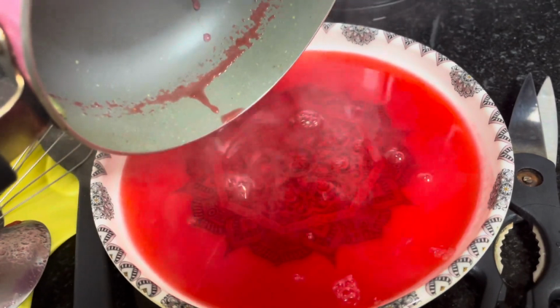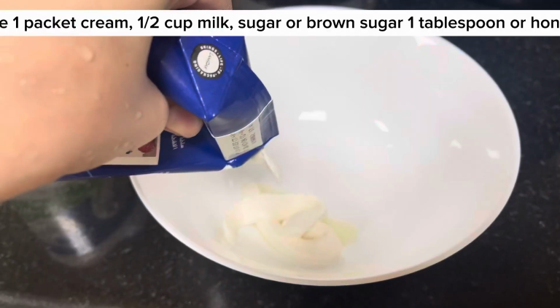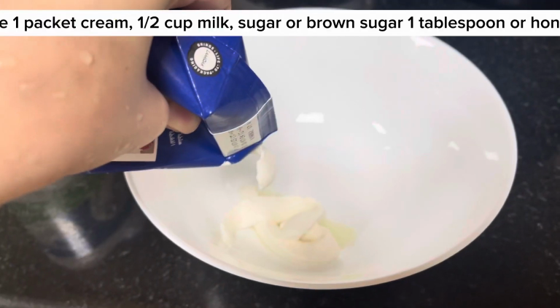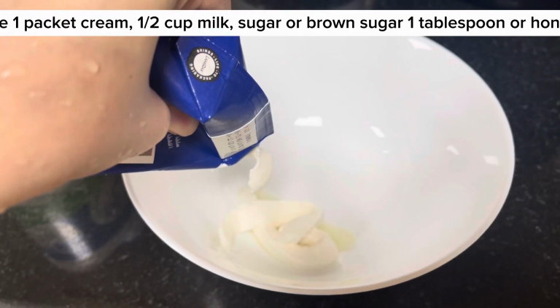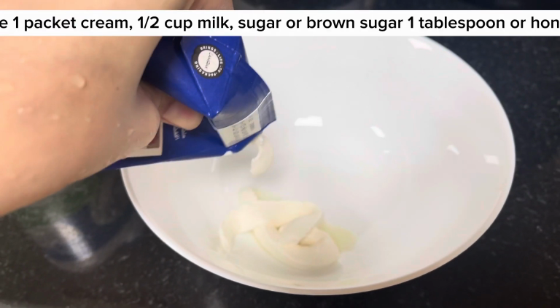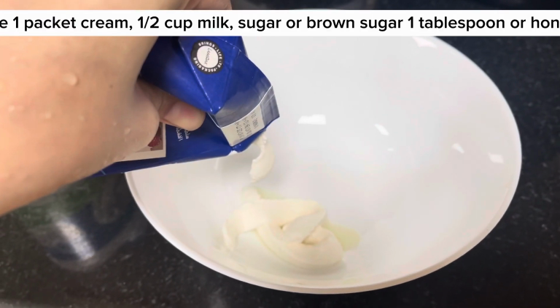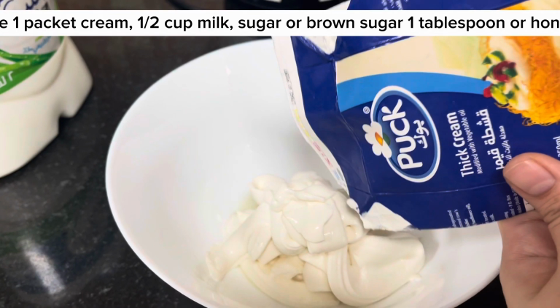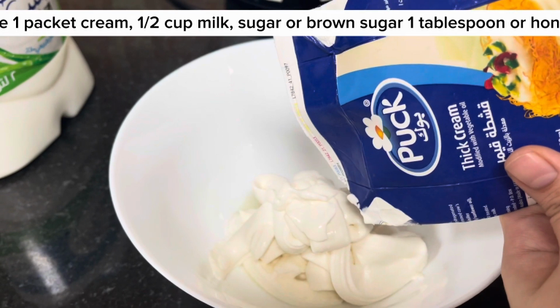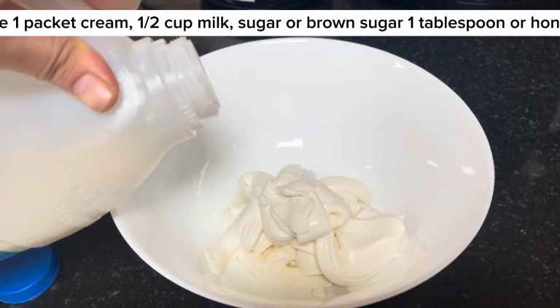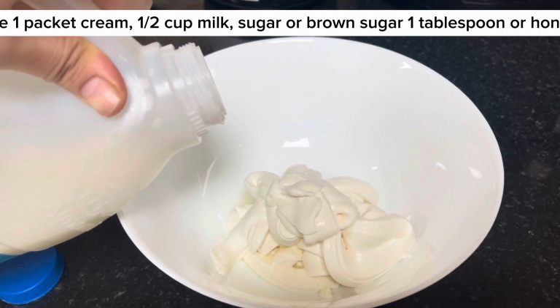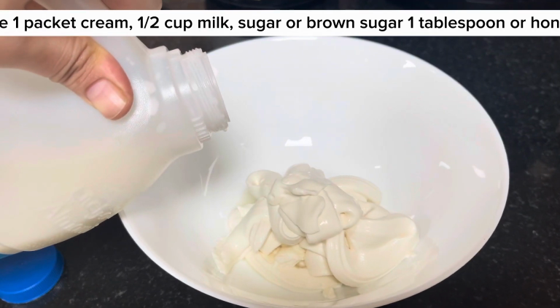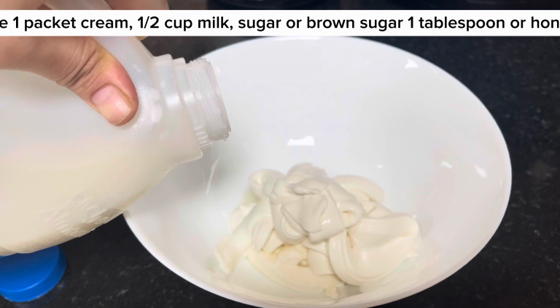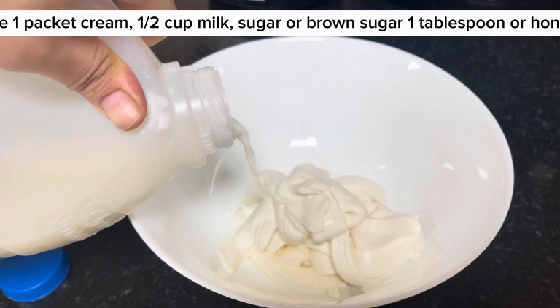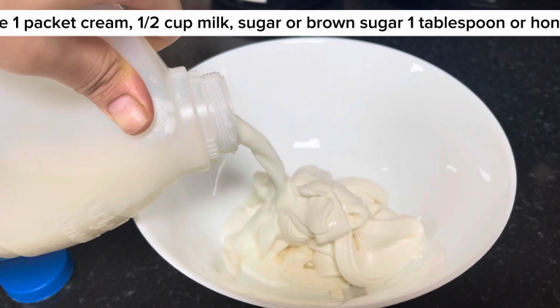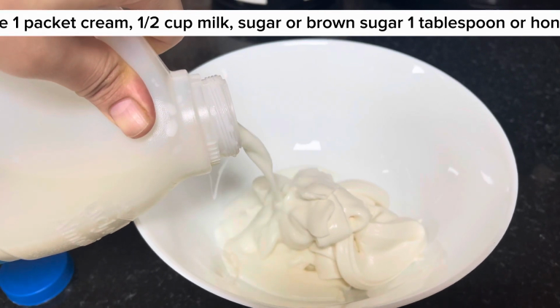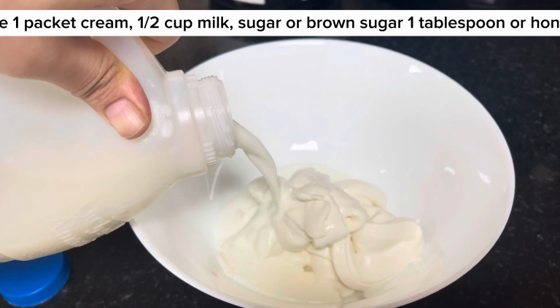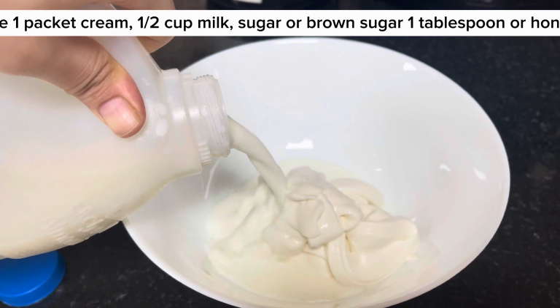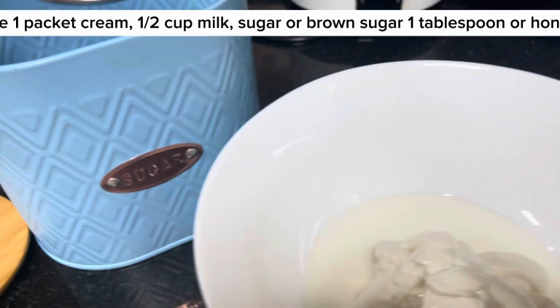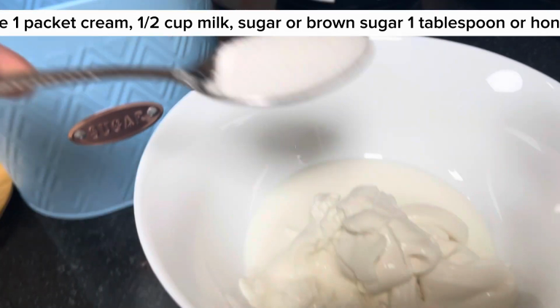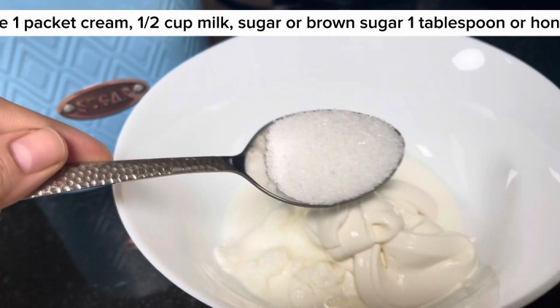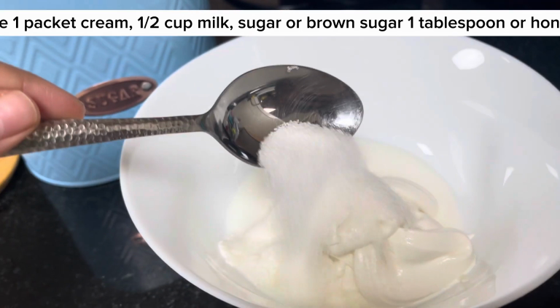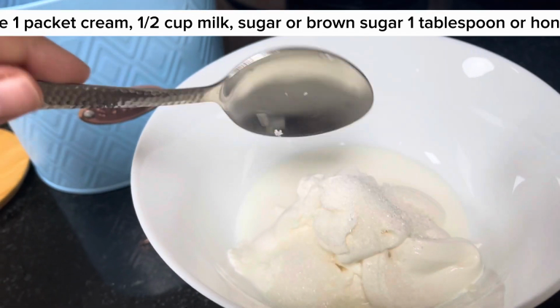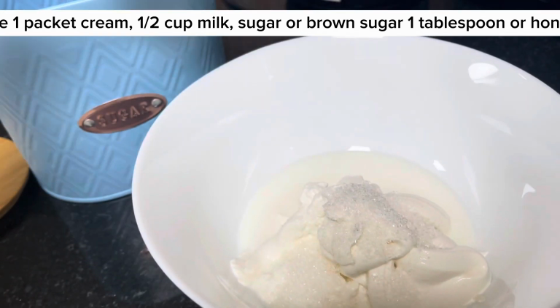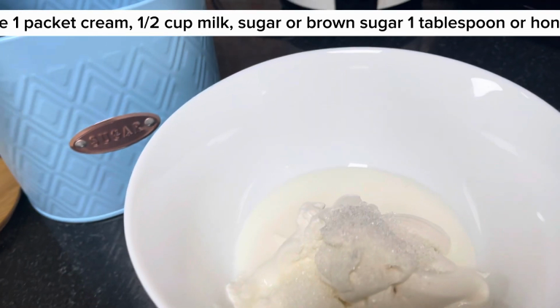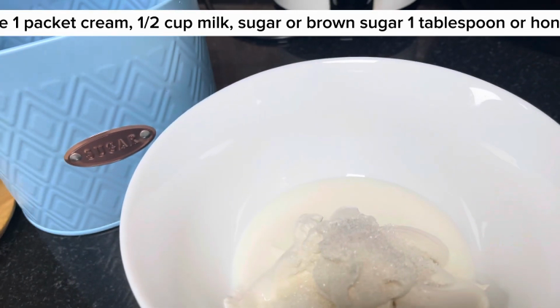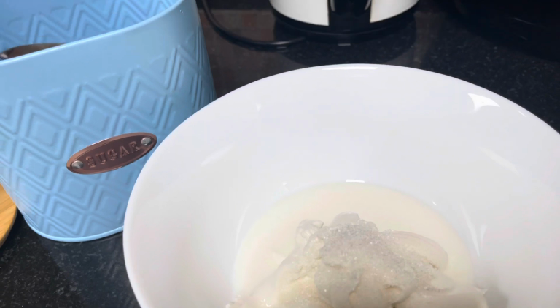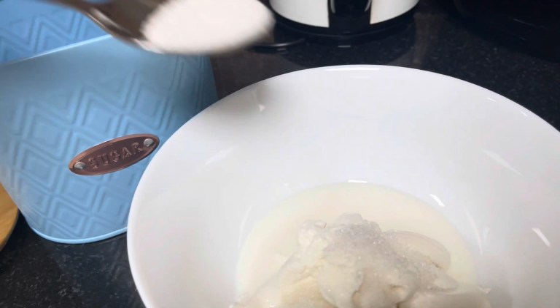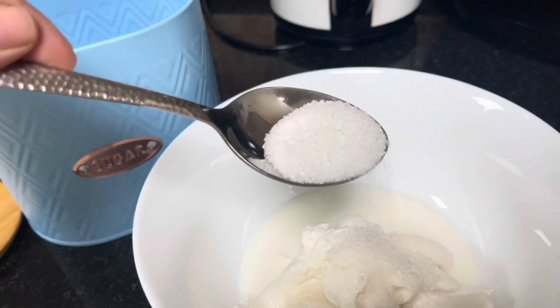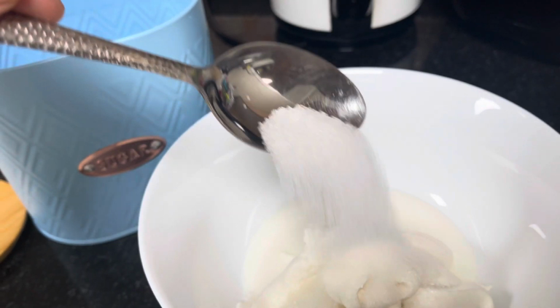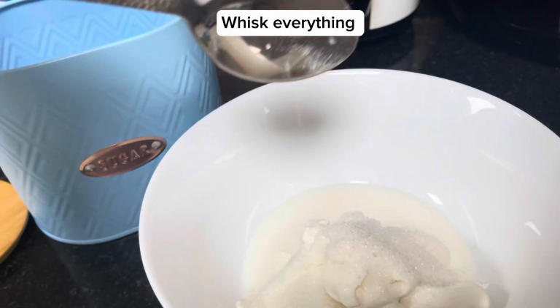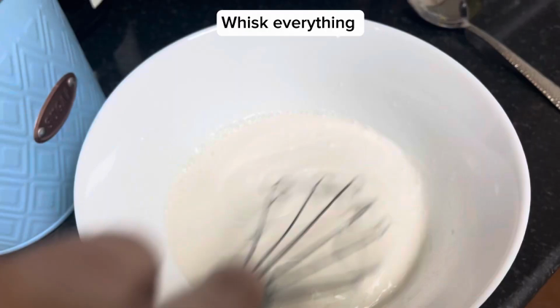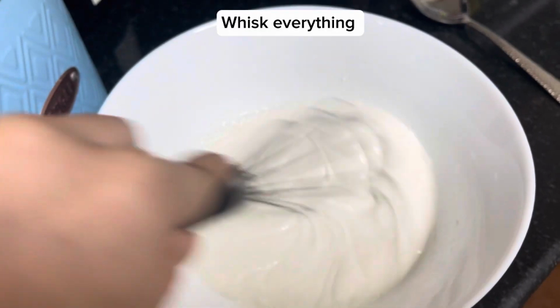In a bowl, take 1 packet cream, 1 and a half cup milk, and sugar or brown sugar 1 tablespoon, or honey 1 tablespoon. Whisk everything together.